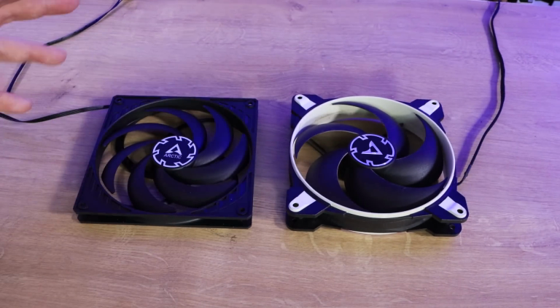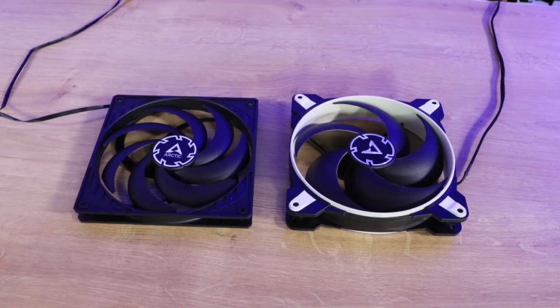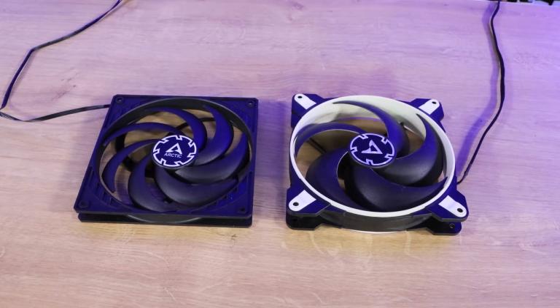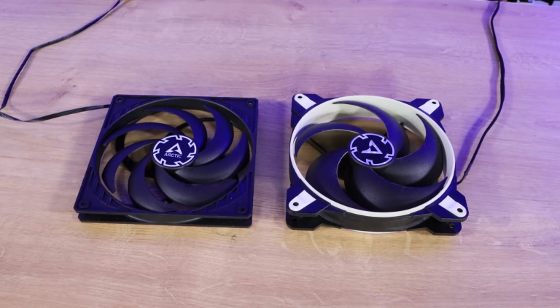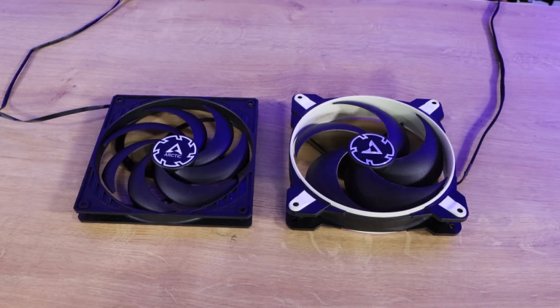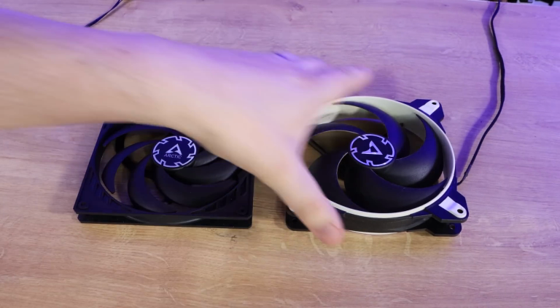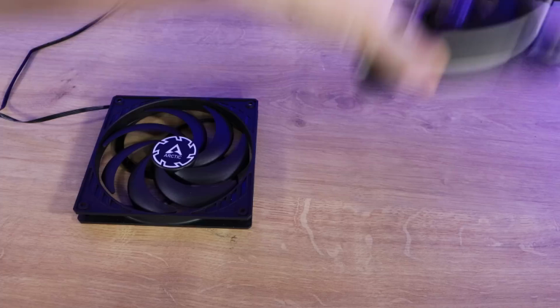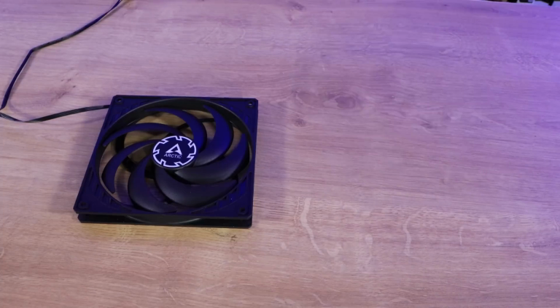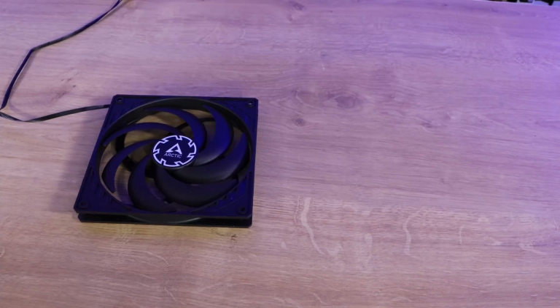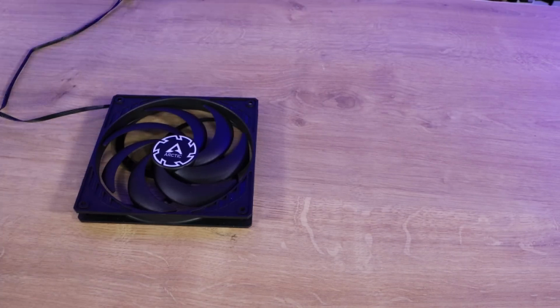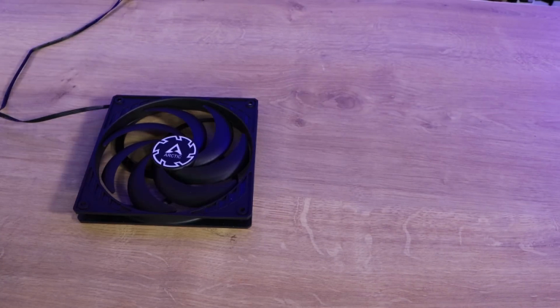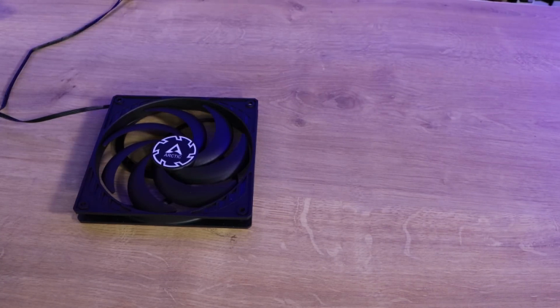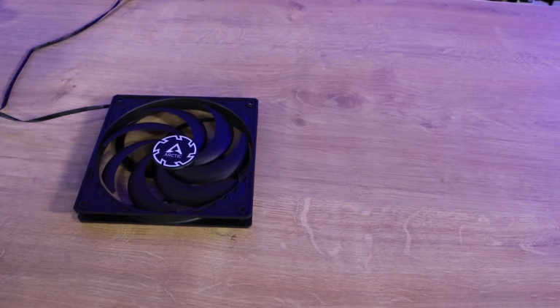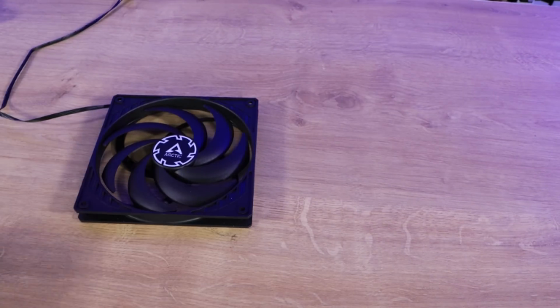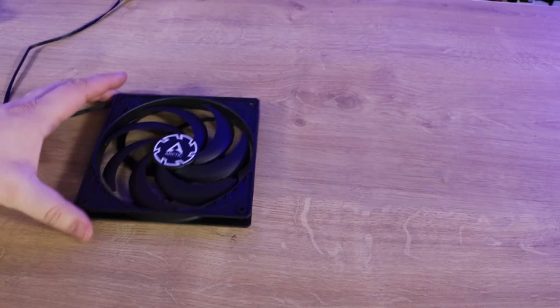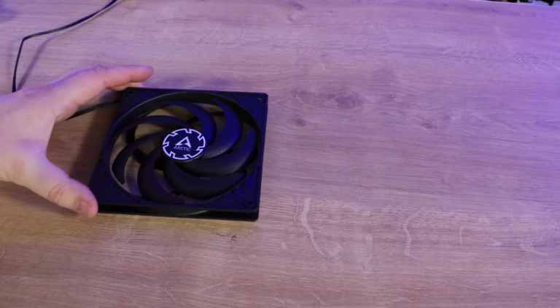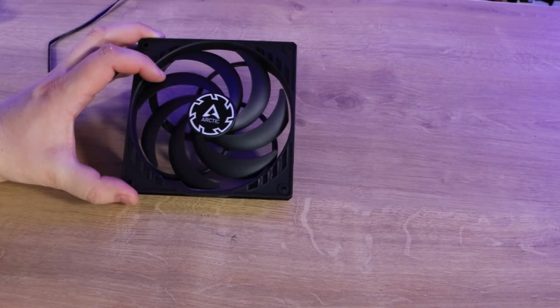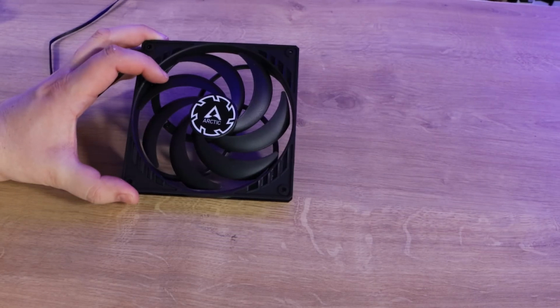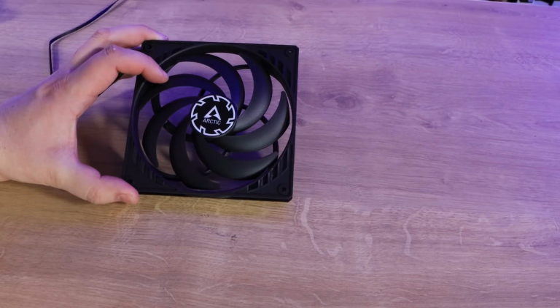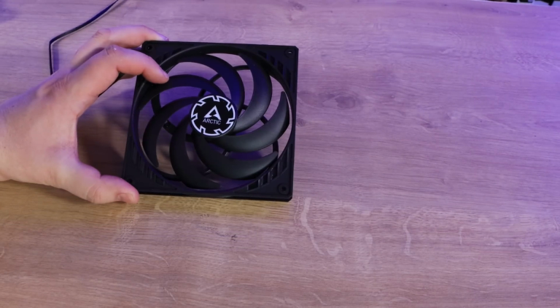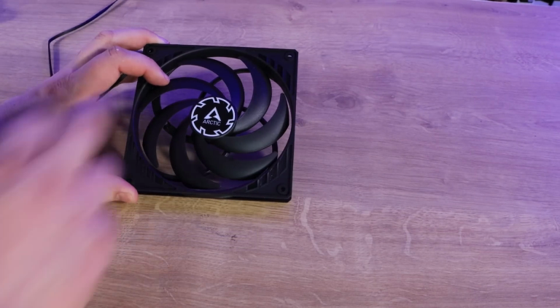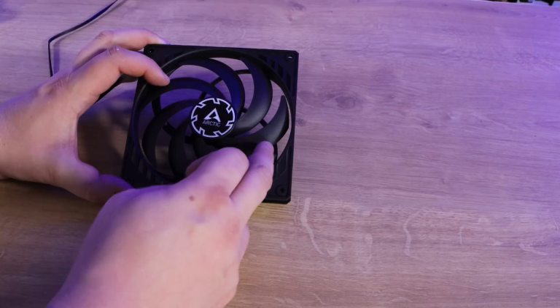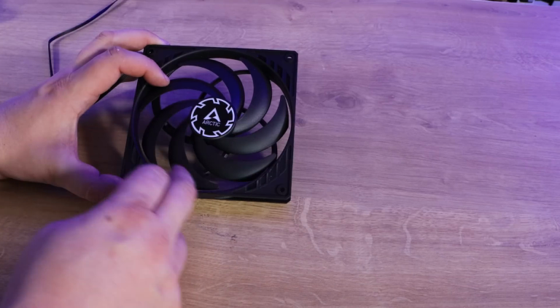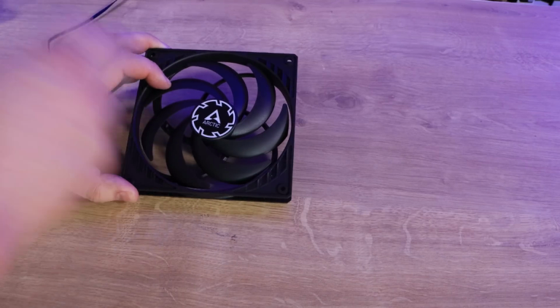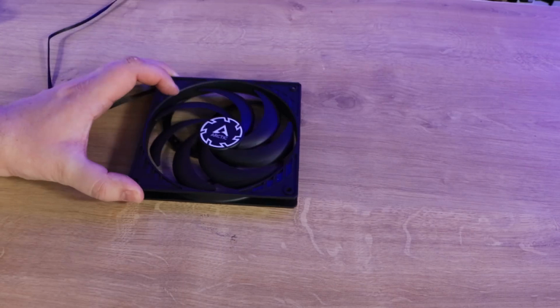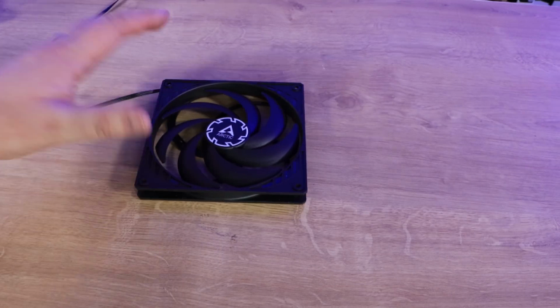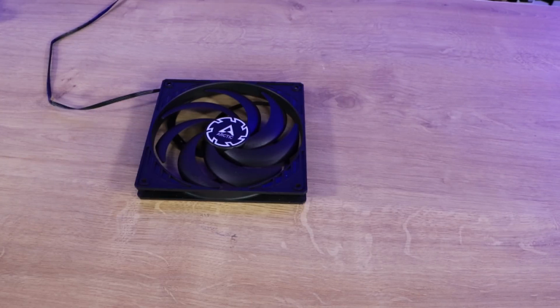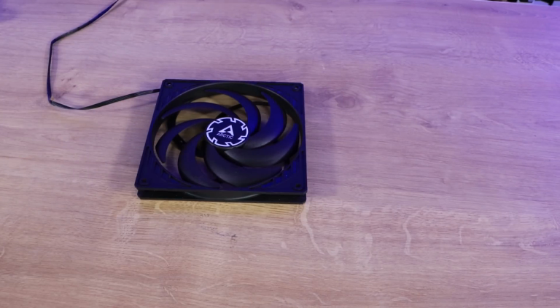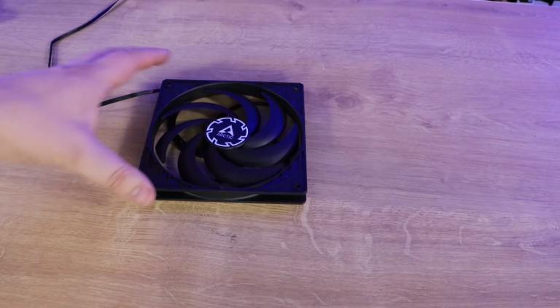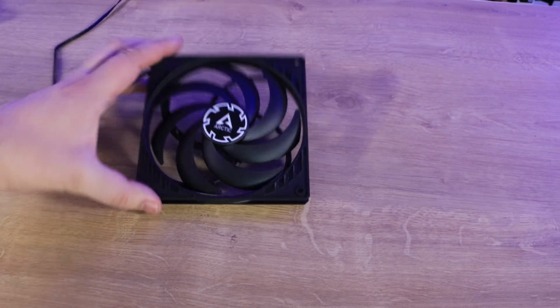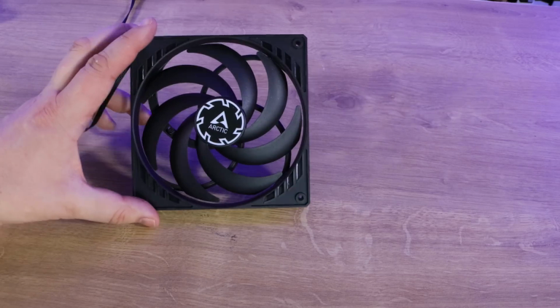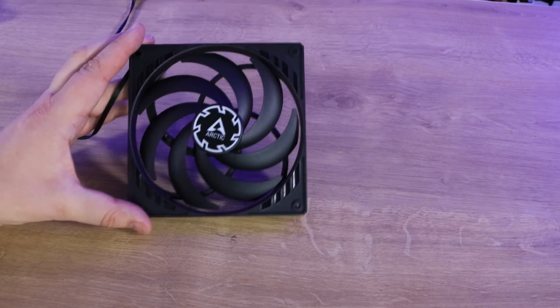The standard Arctic P14 only has five blades, and as you can see on here there's definitely more than five — you've got seven blades on there instead, so they've increased the blade count.